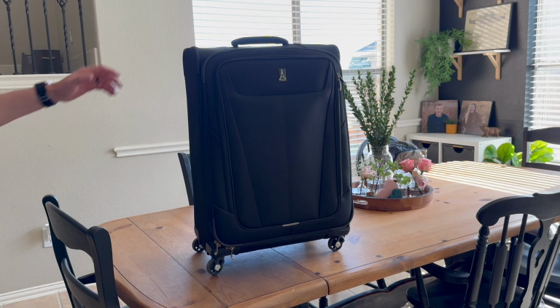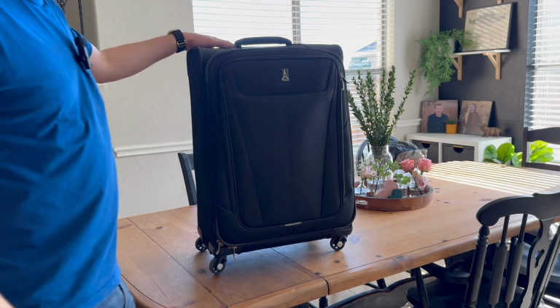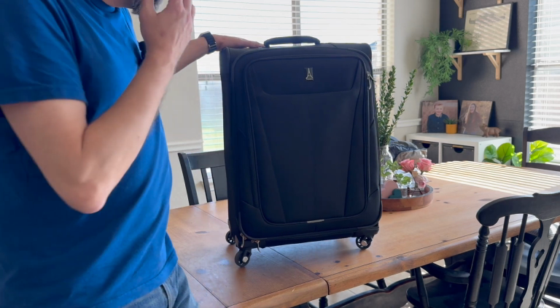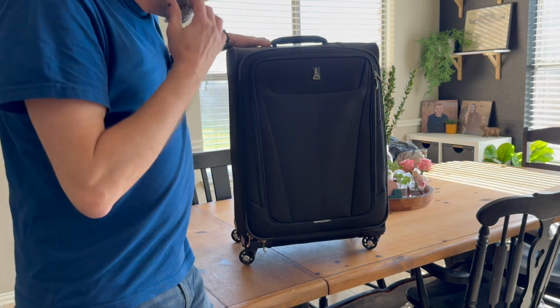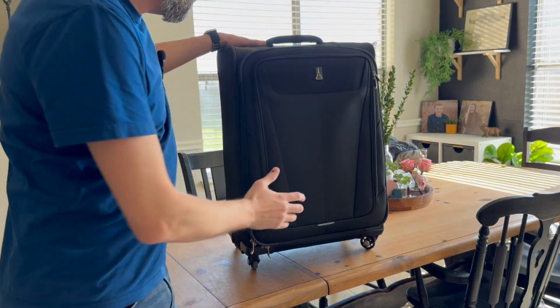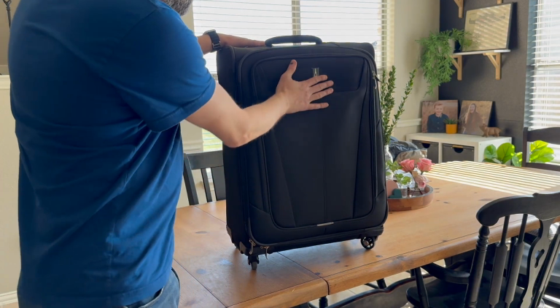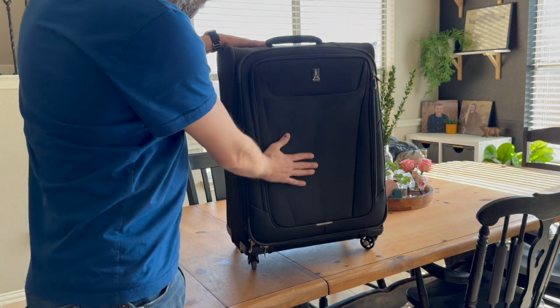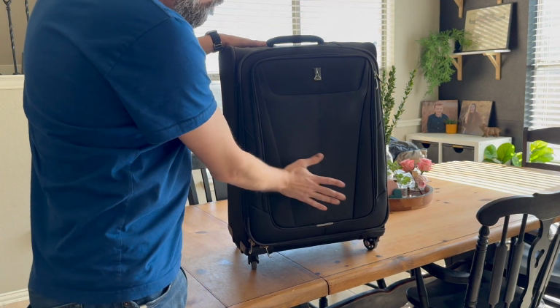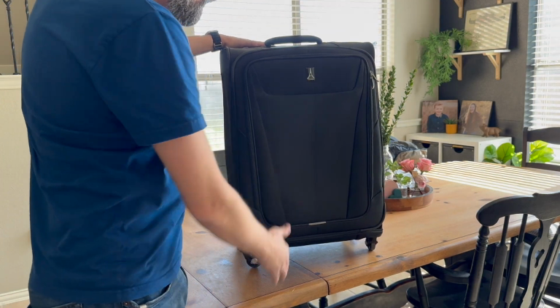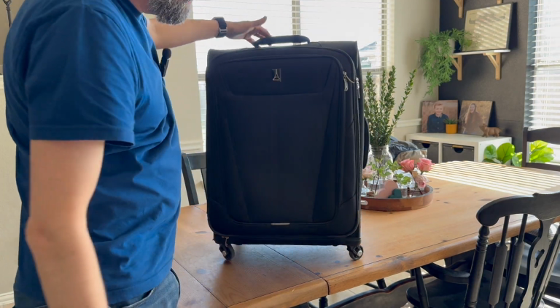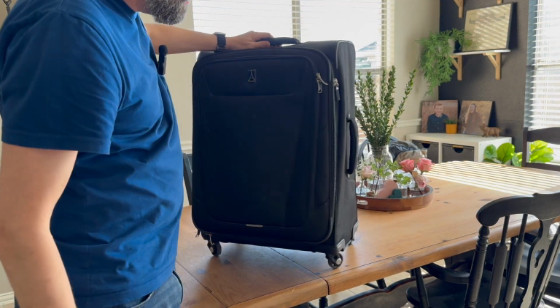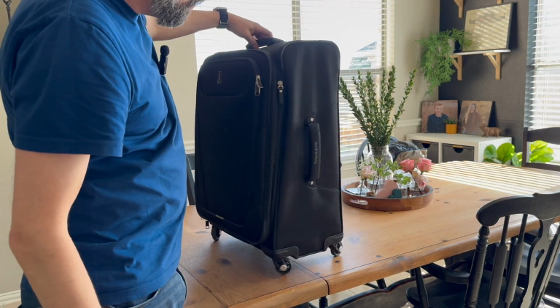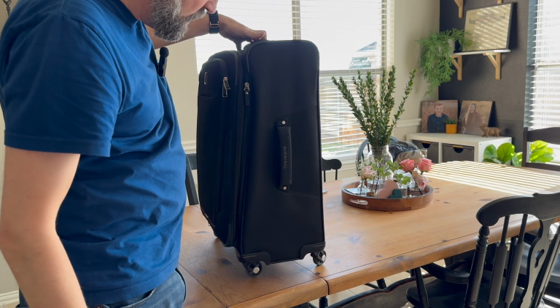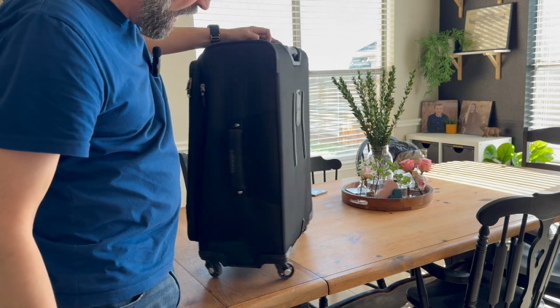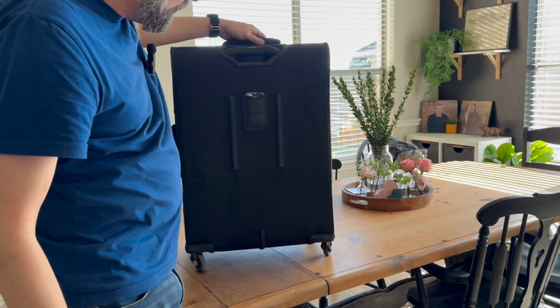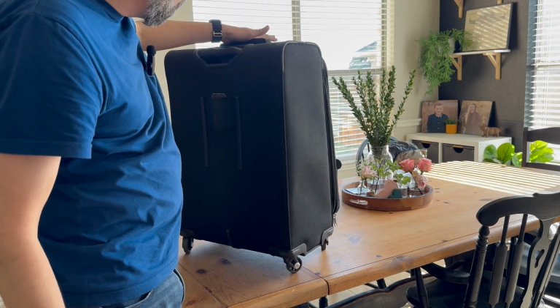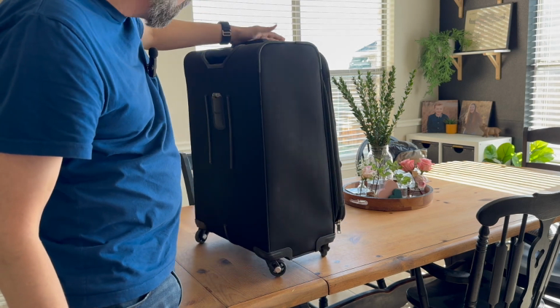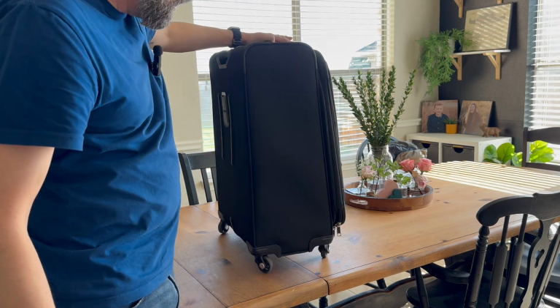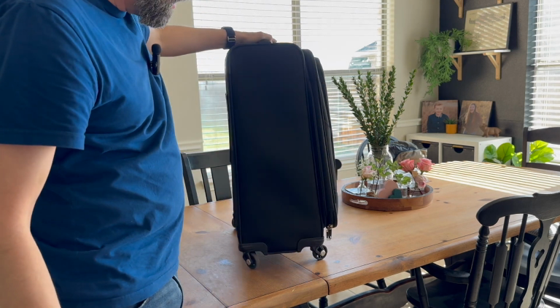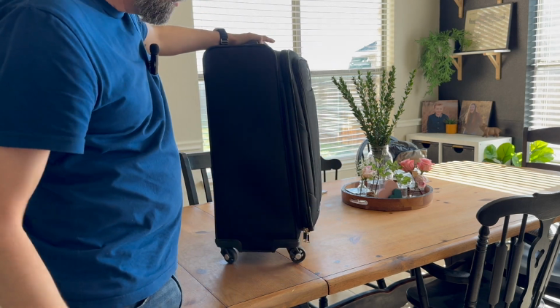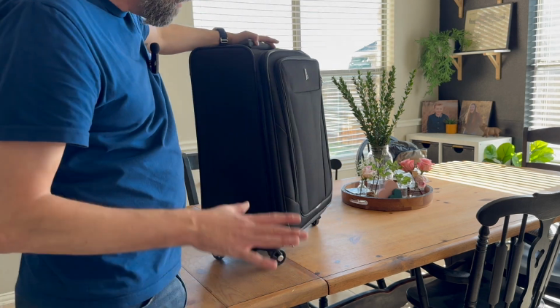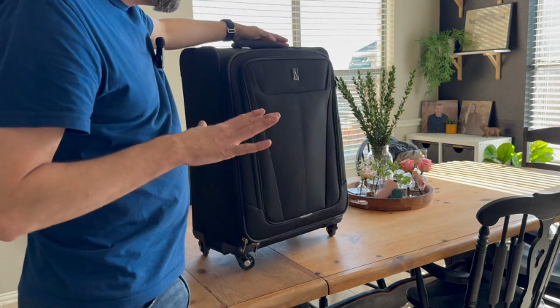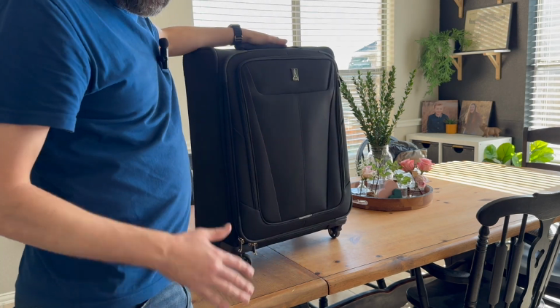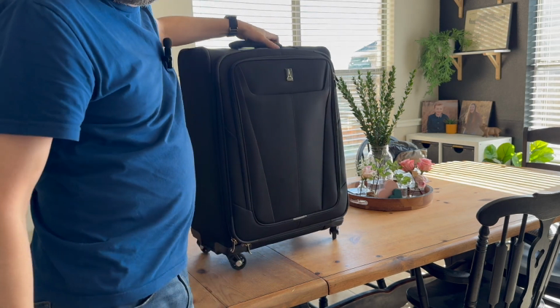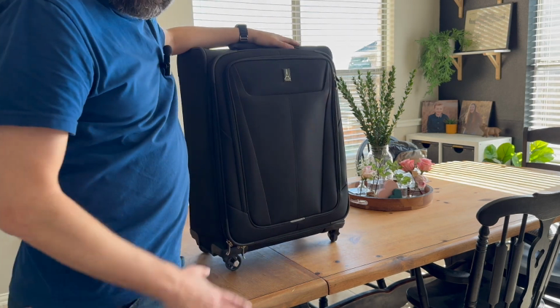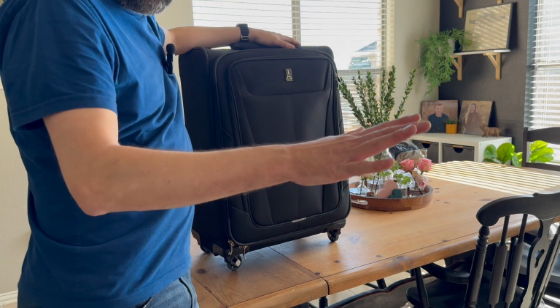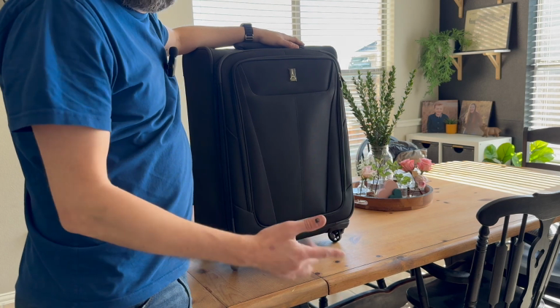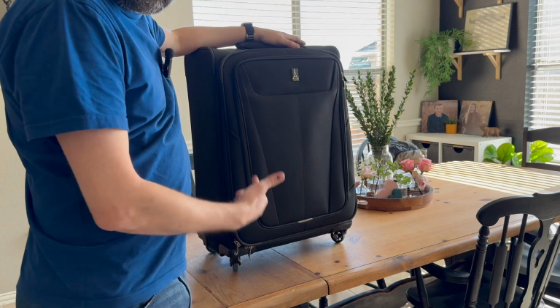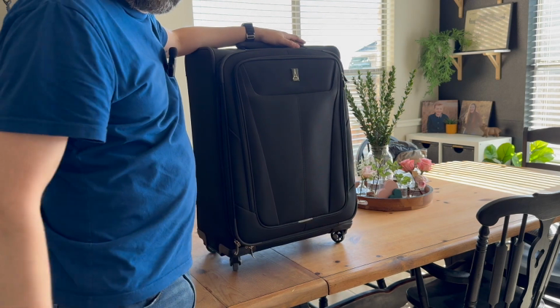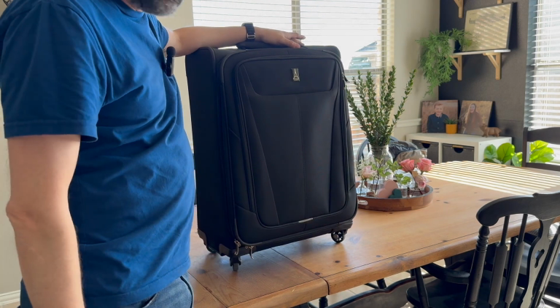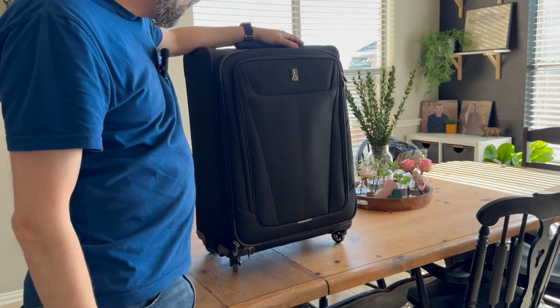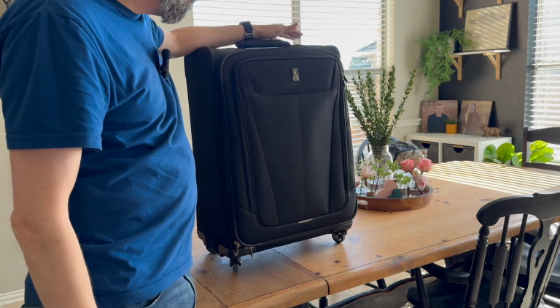Today I want to give you a little review of the Travel Pro MaxLite series. This is their 25-inch spinner checkable suitcase. This isn't one designed to be carried on — this is one that you would need to check at an airport.